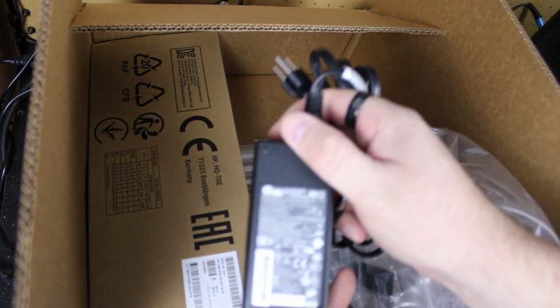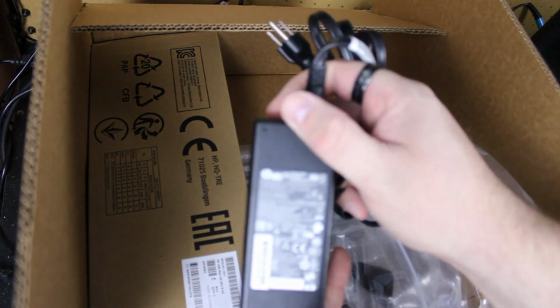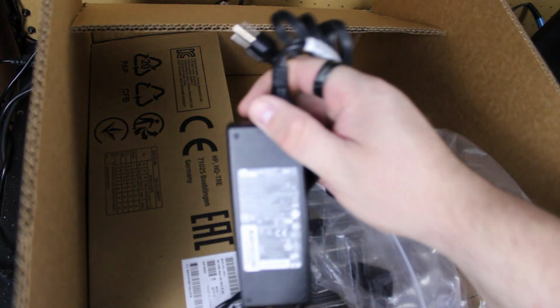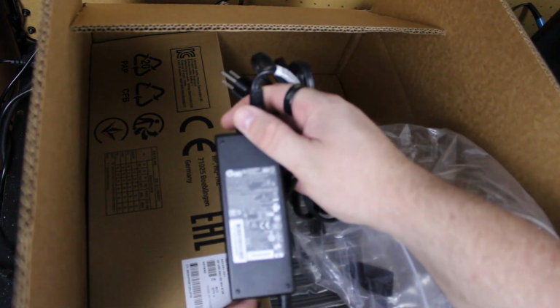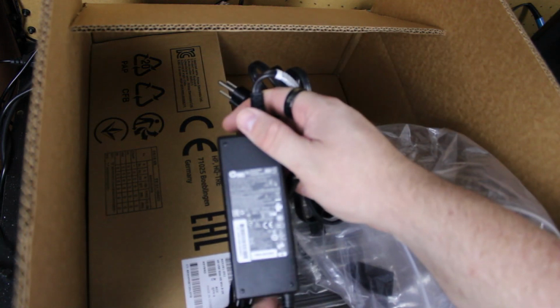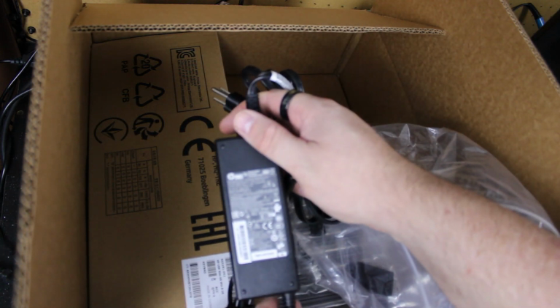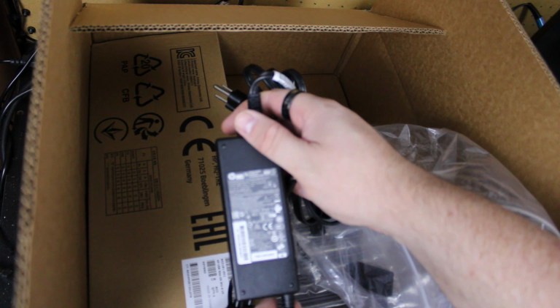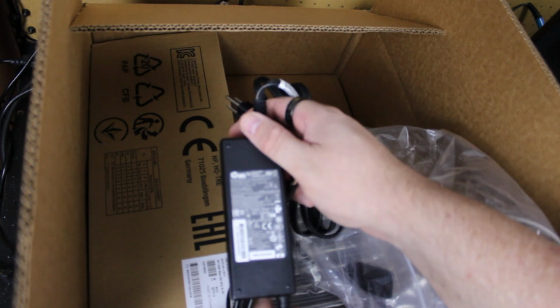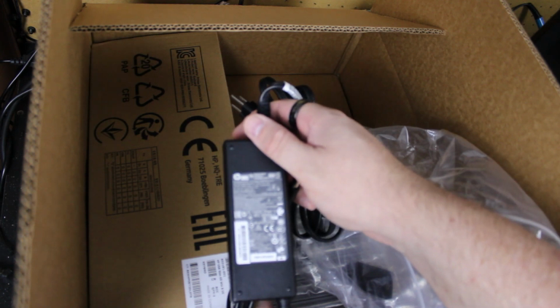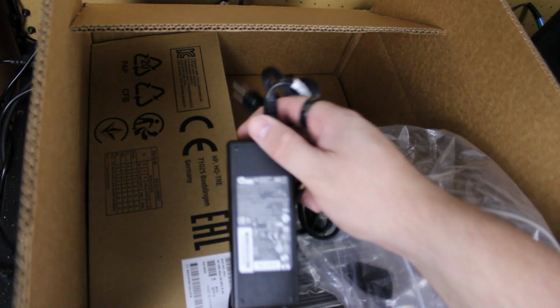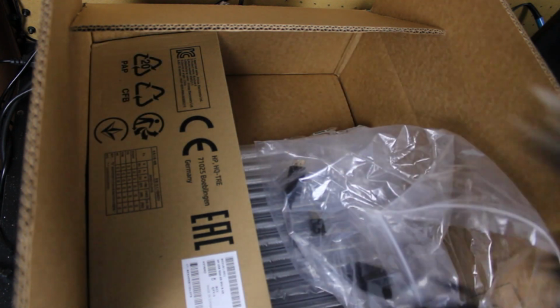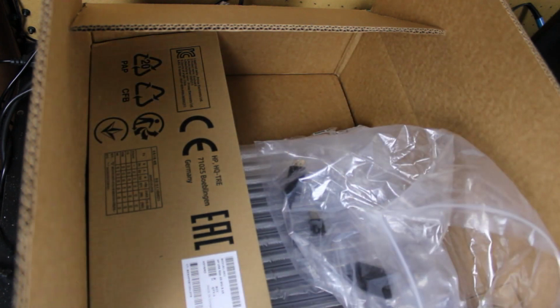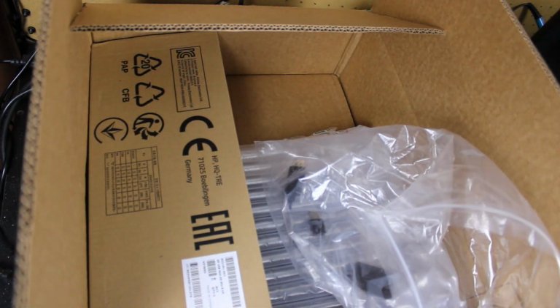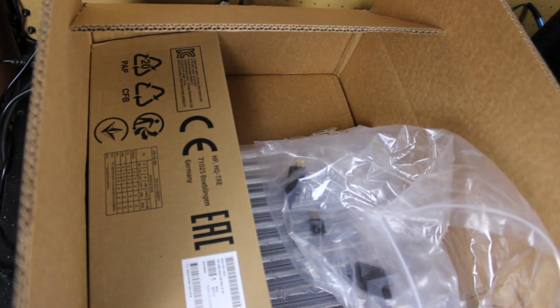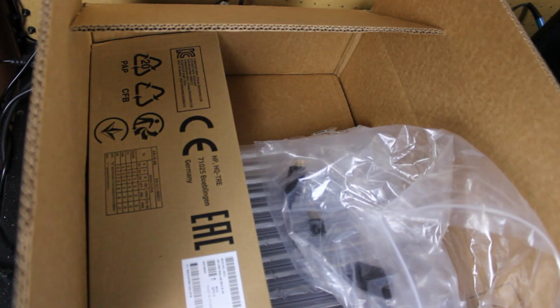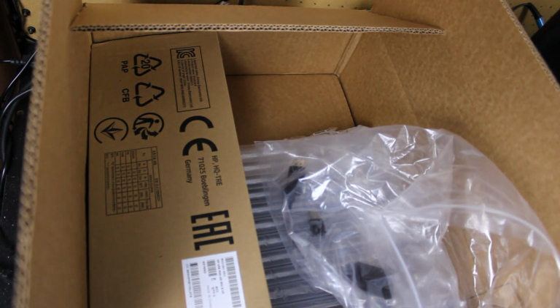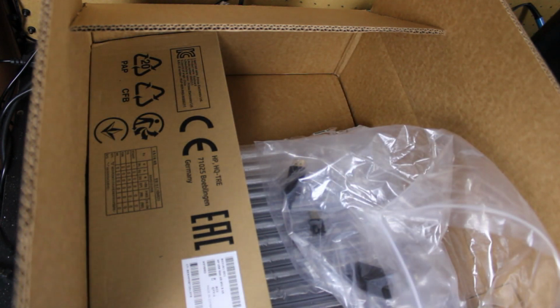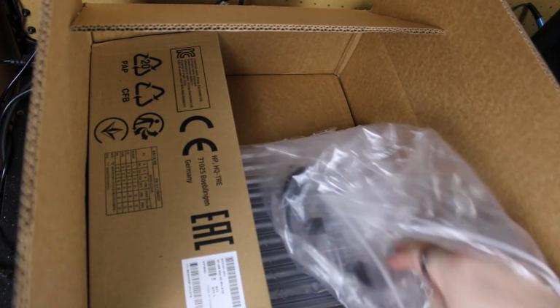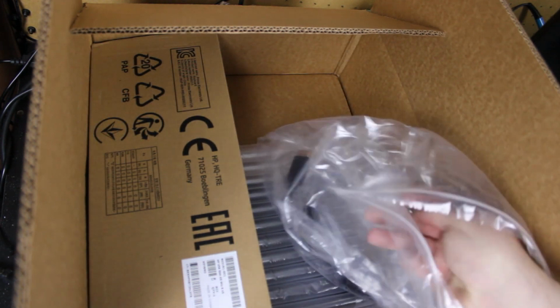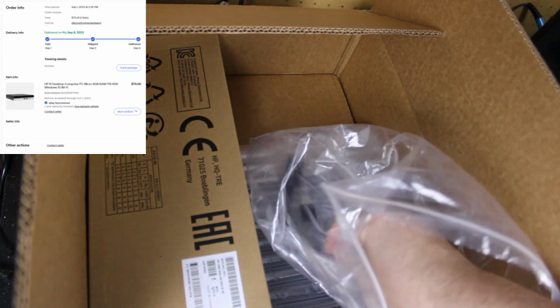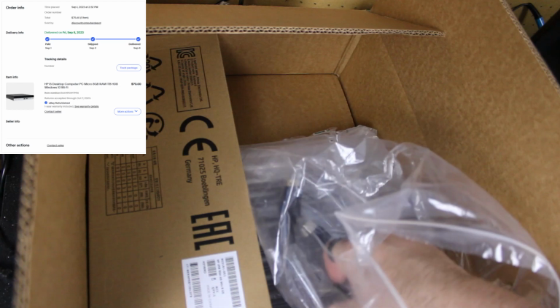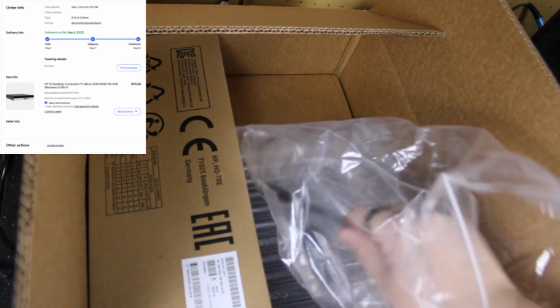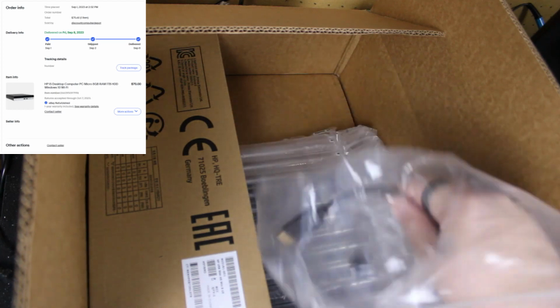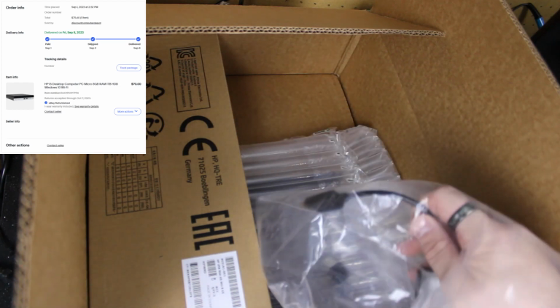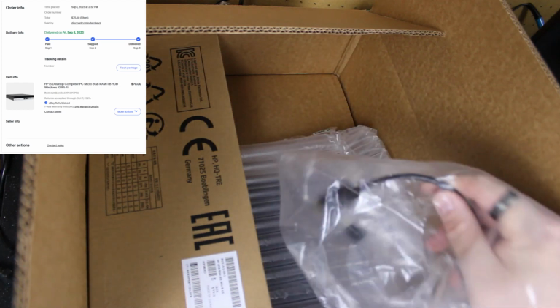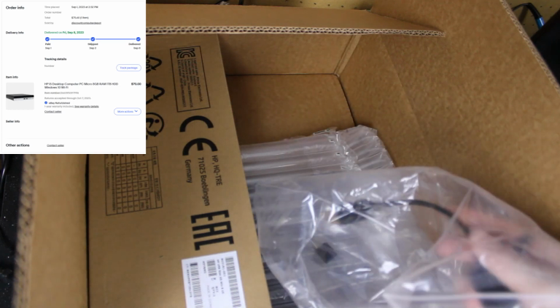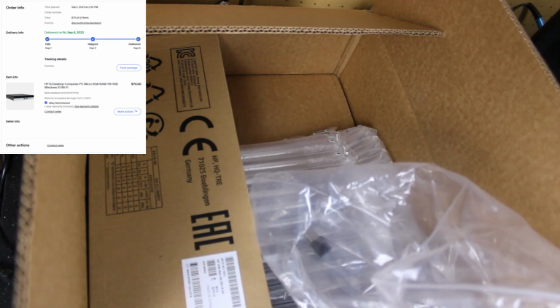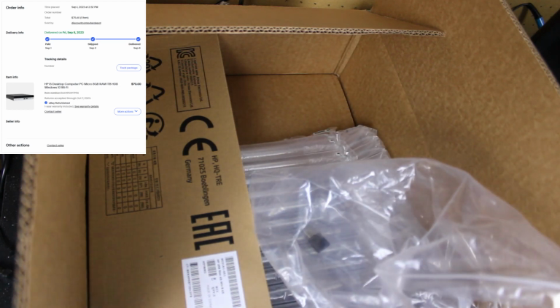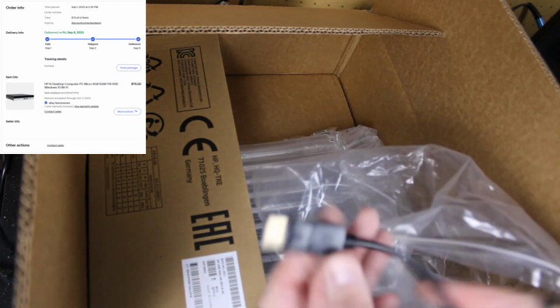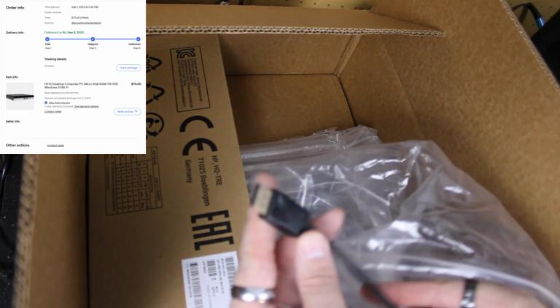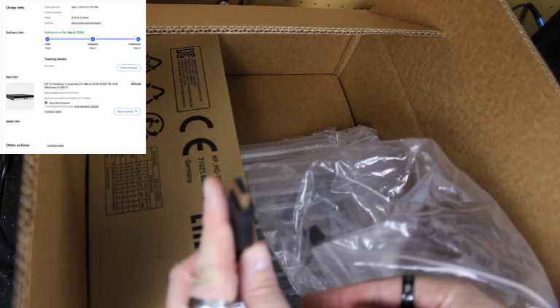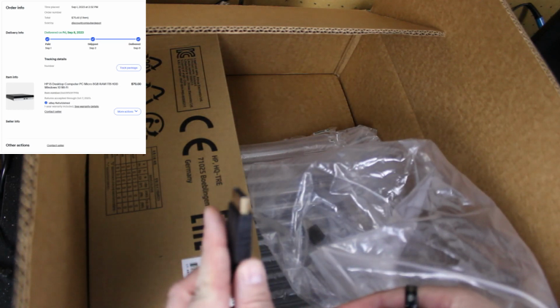There are a lot of options out there, from Intel NUCs to Raspberry Pis and everything in between. I came across this HP microcomputer while scrolling through my suggestions on eBay, and at $70, I couldn't pass it up.